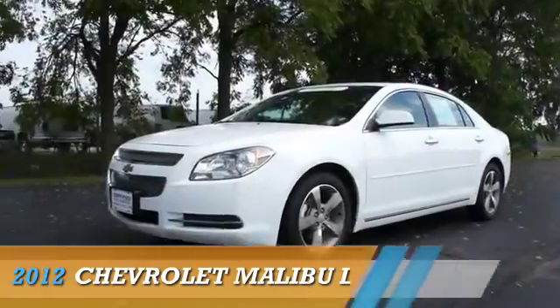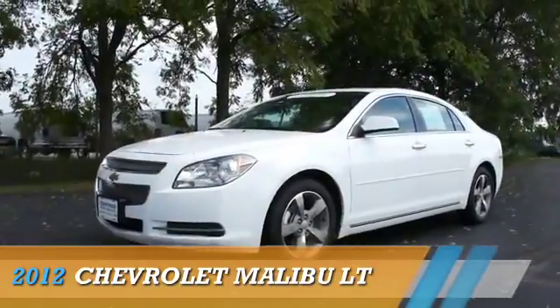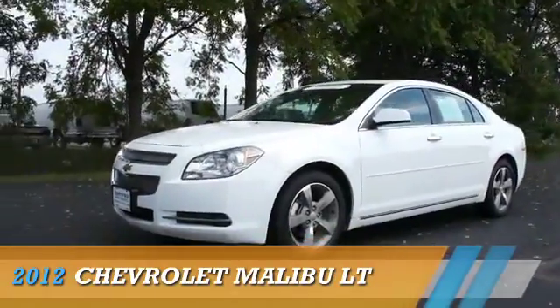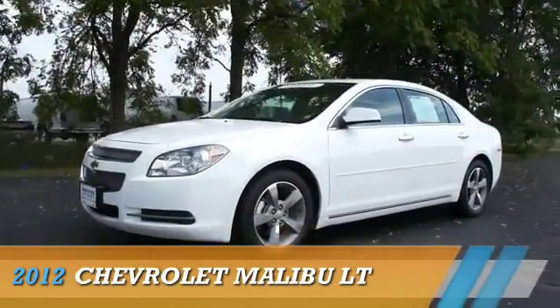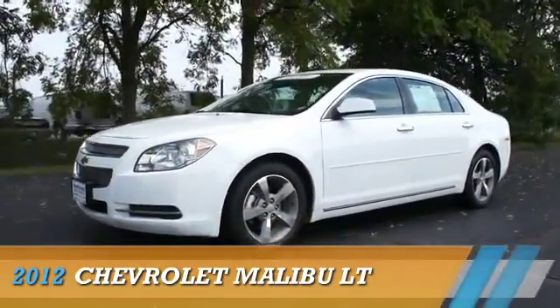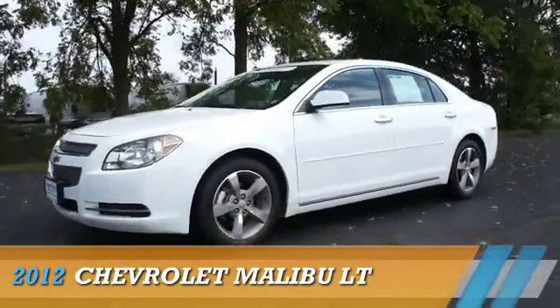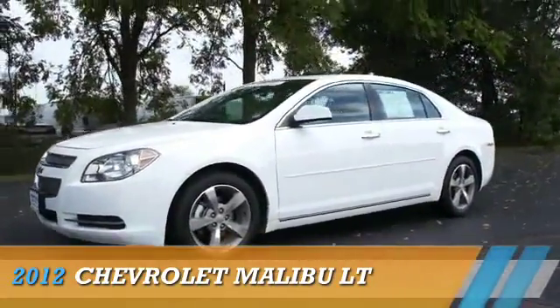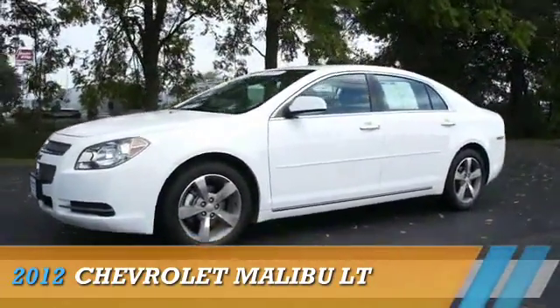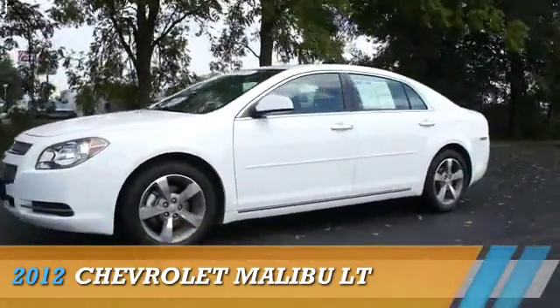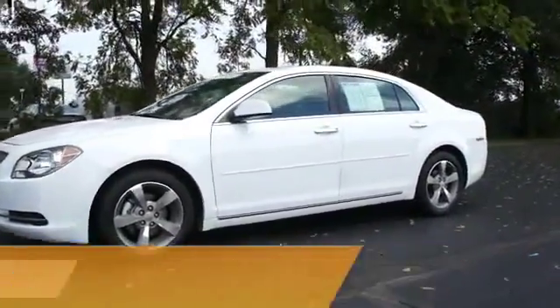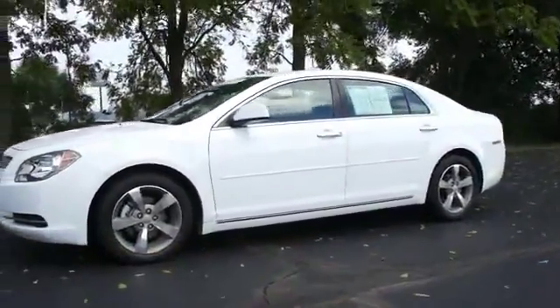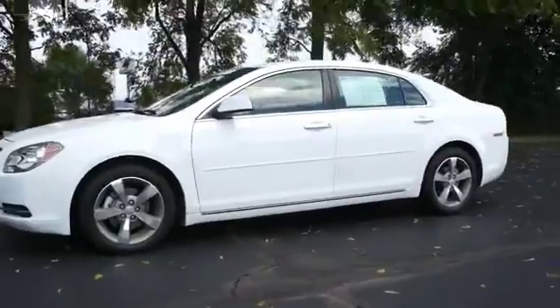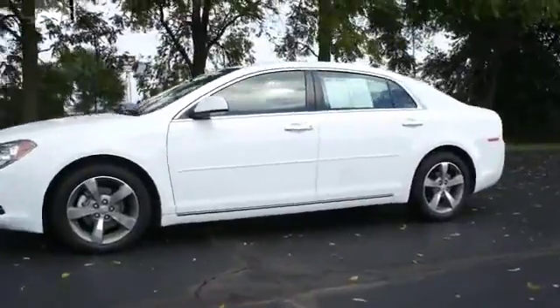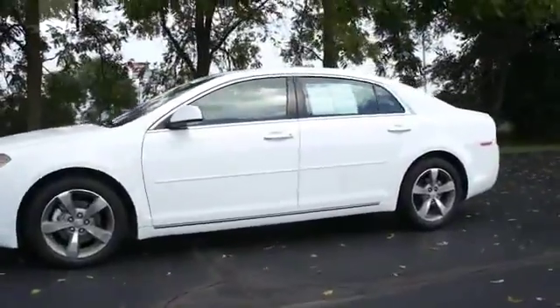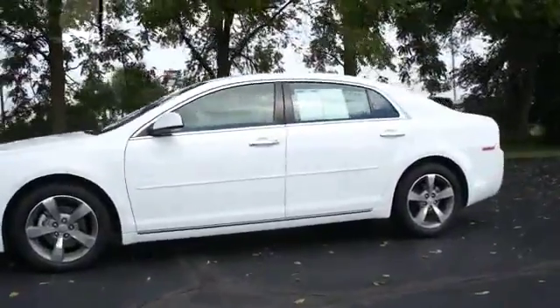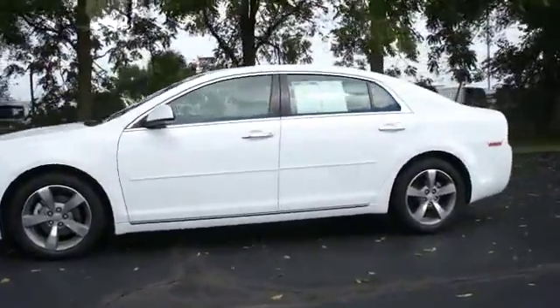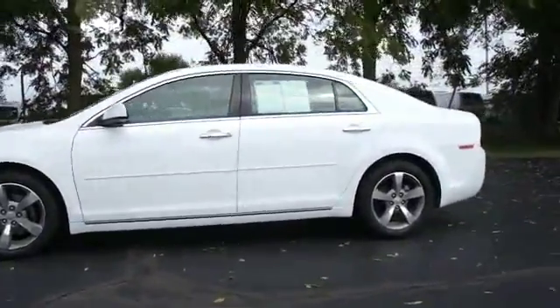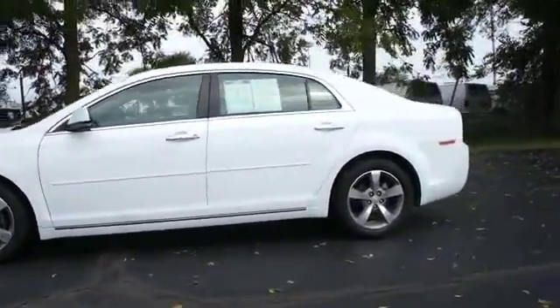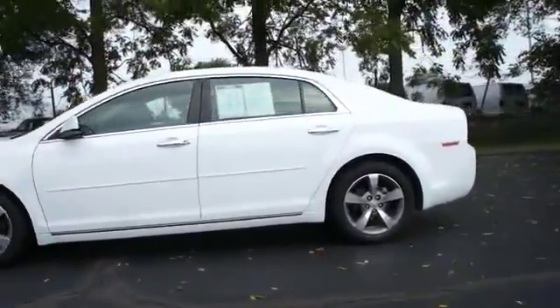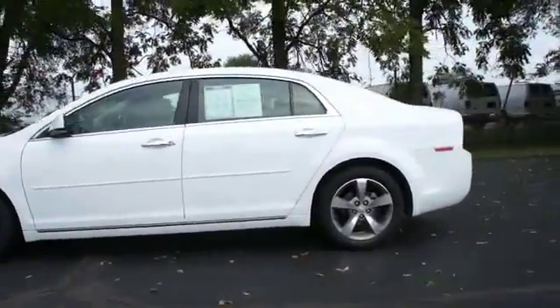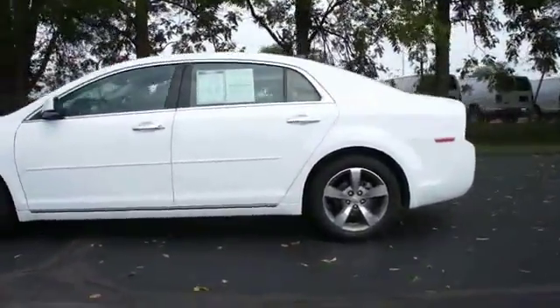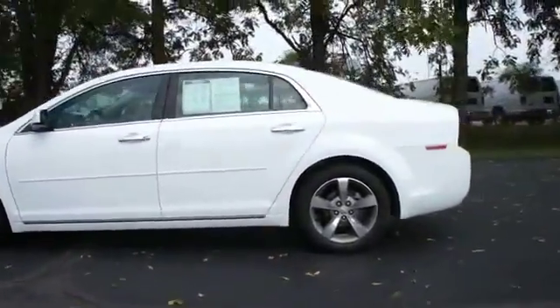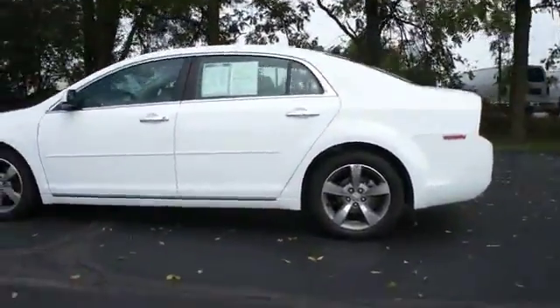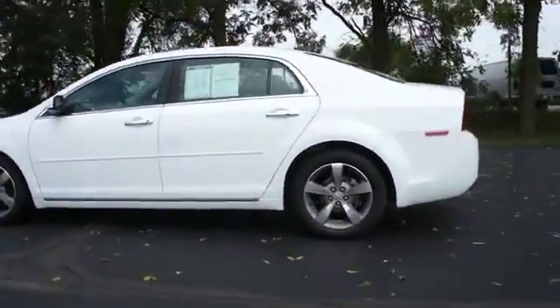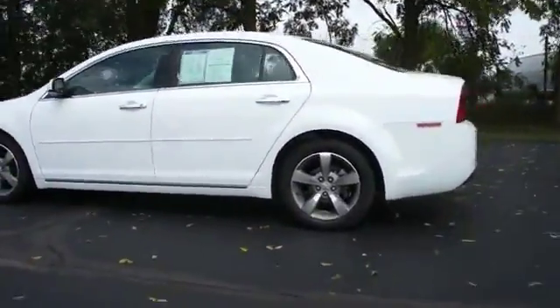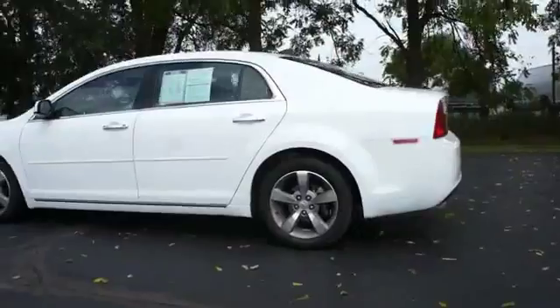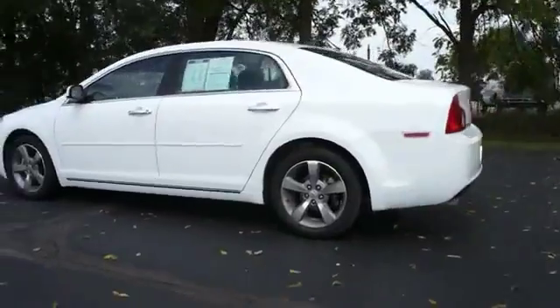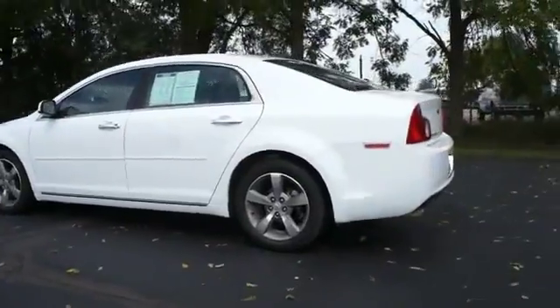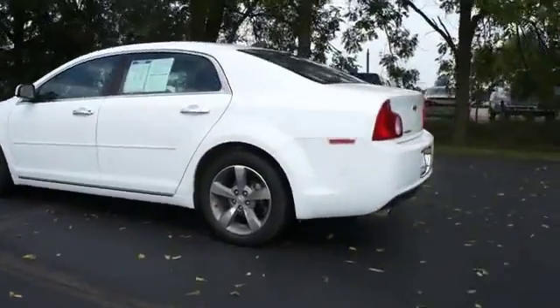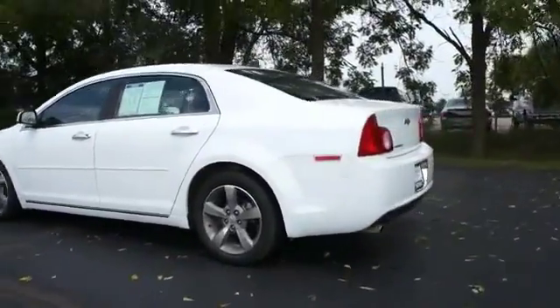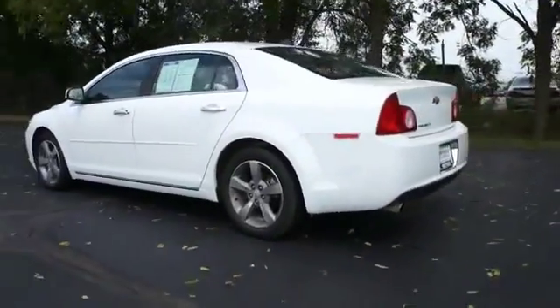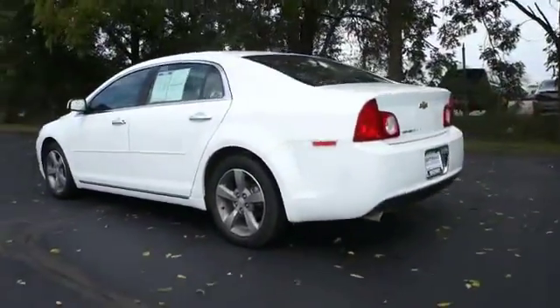Presenting the 2012 Chevrolet Malibu, powered by front wheel drive, a 2.4 liter 4 cylinder engine, and an automatic transmission.